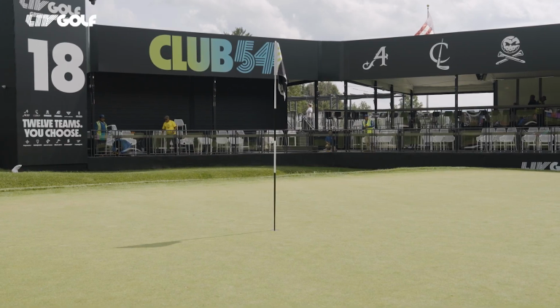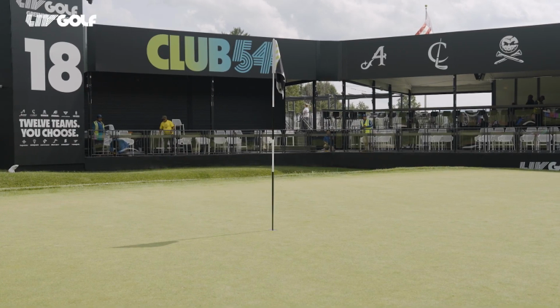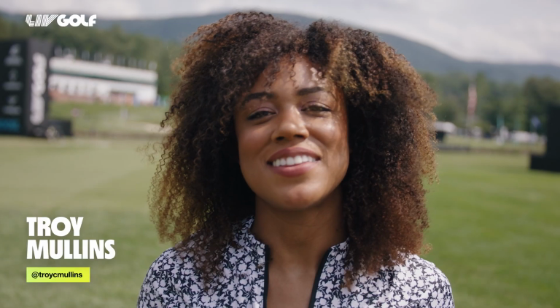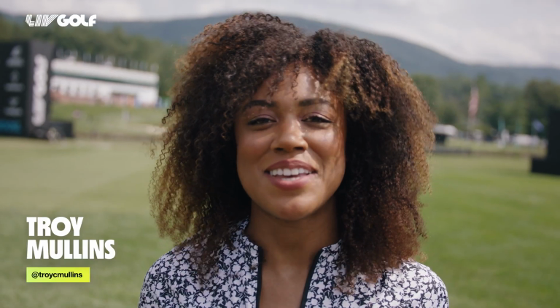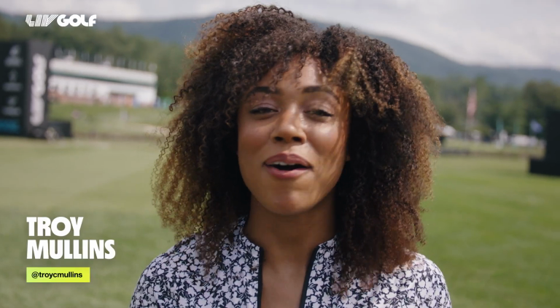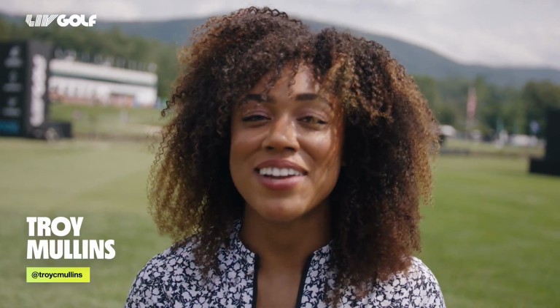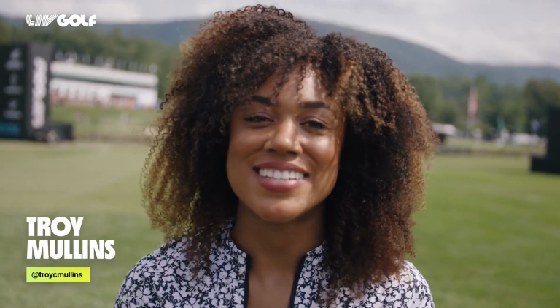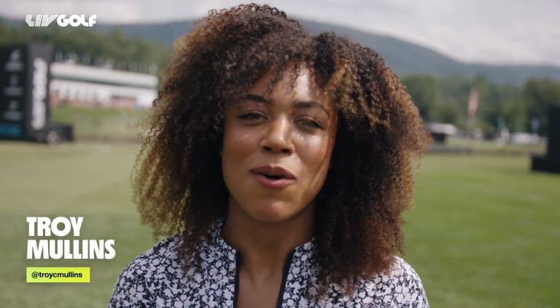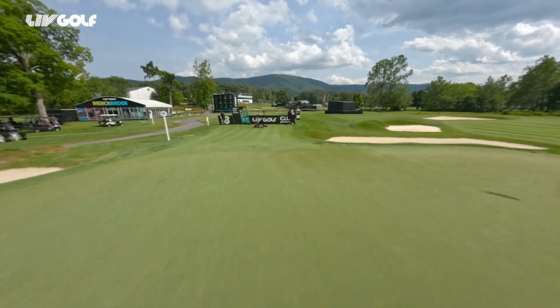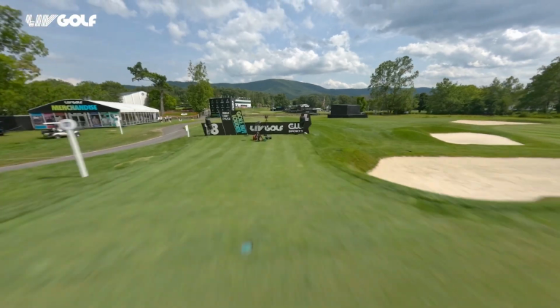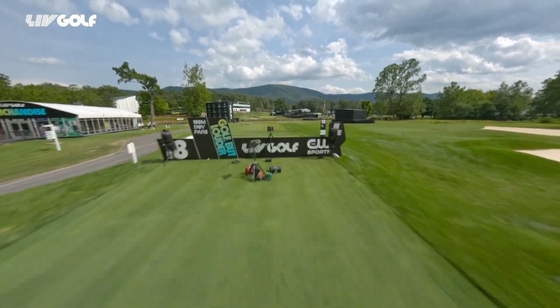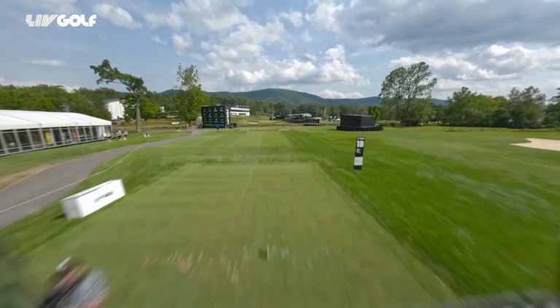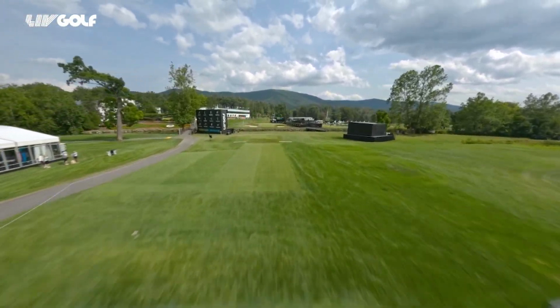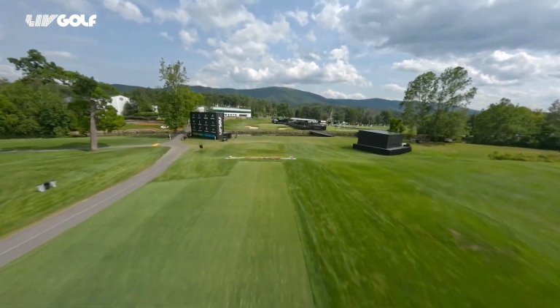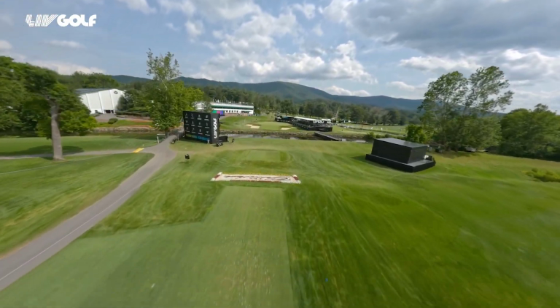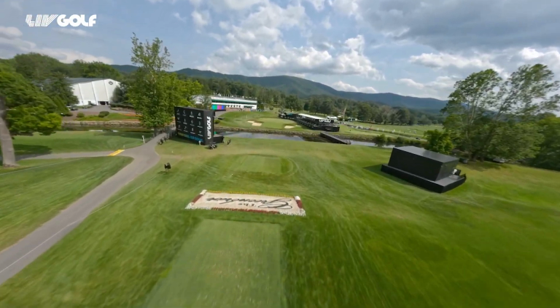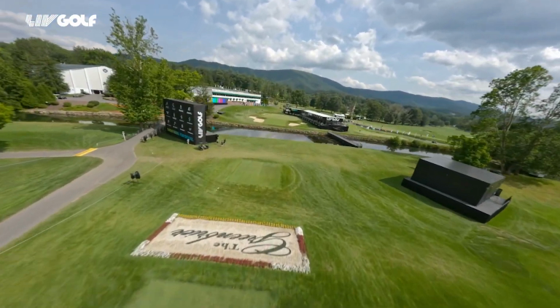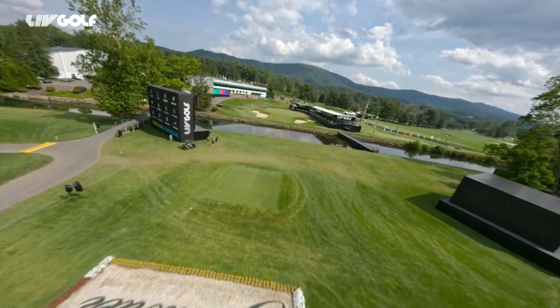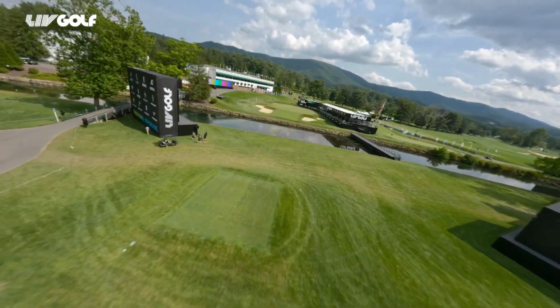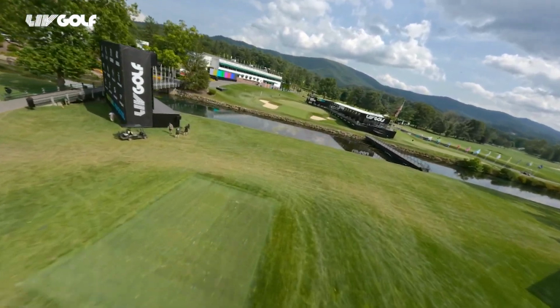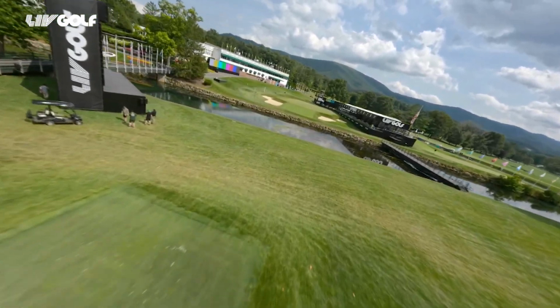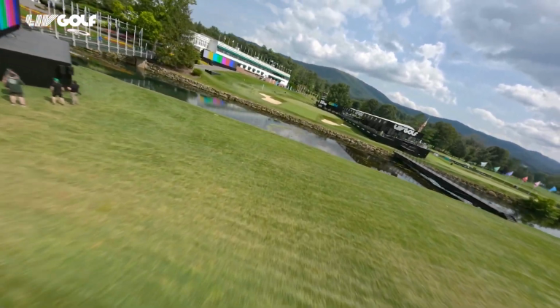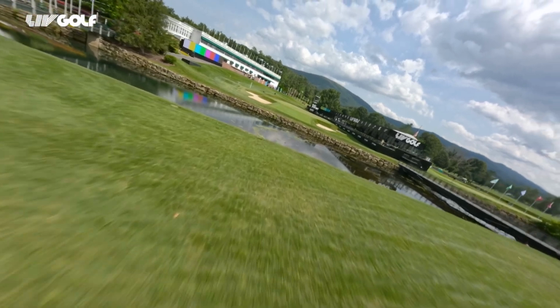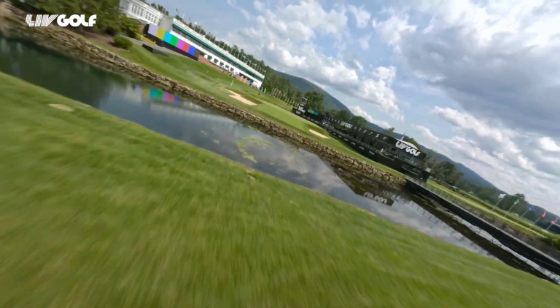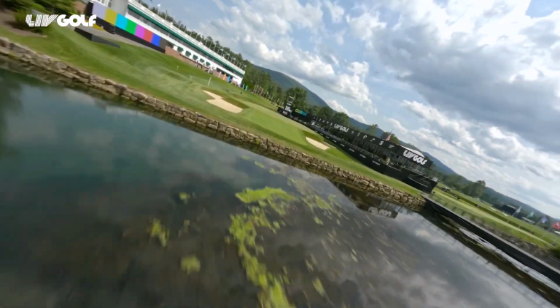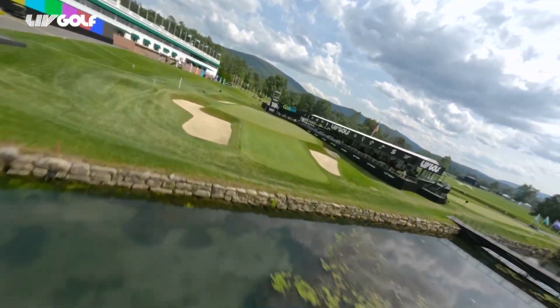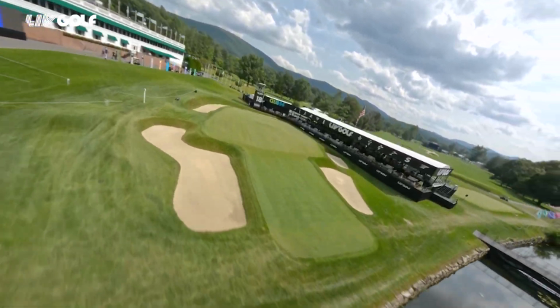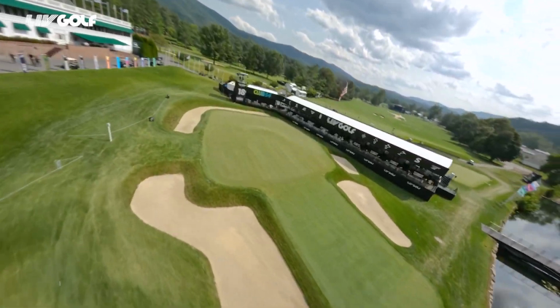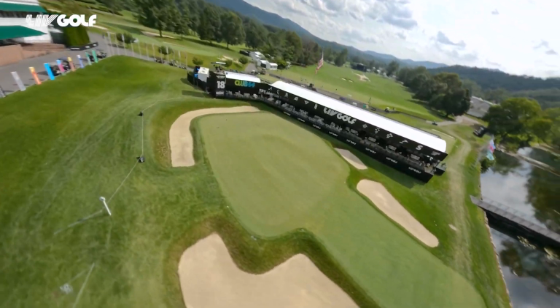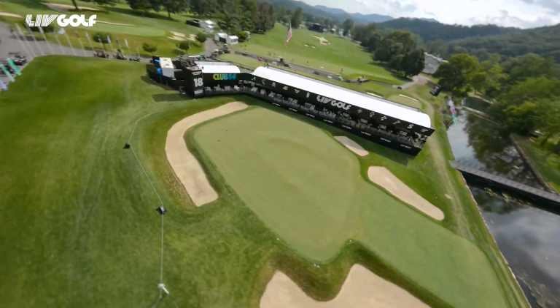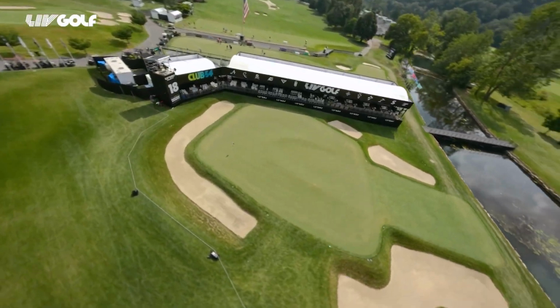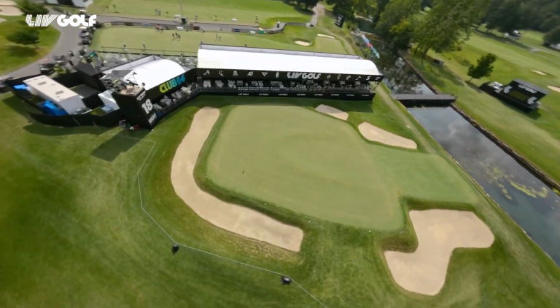It's not often that you see a par 3 18th hole, but that is just one of many things that make this closing hole at the Greenbrier as unique as the property itself. All right, we have 170 yards to the center.